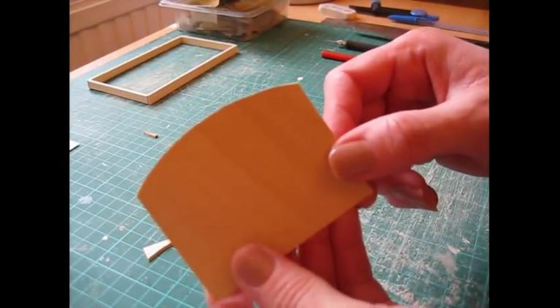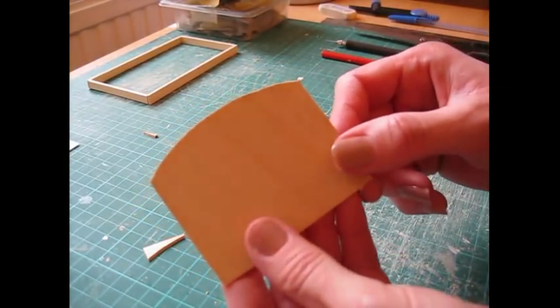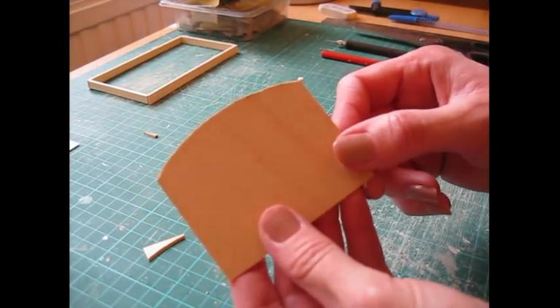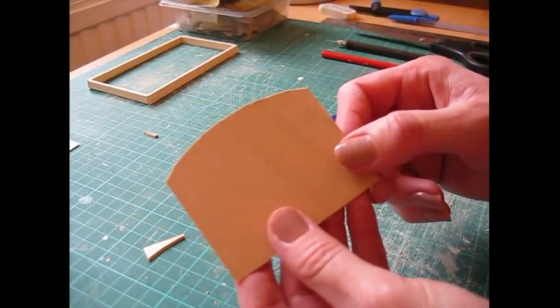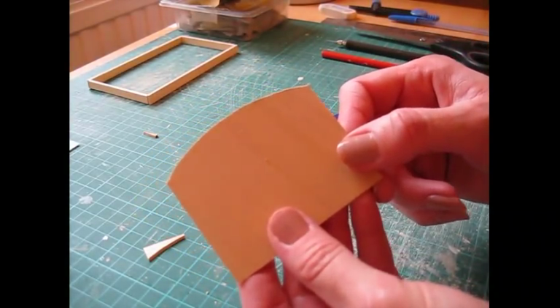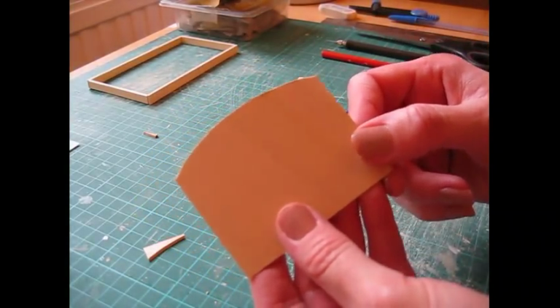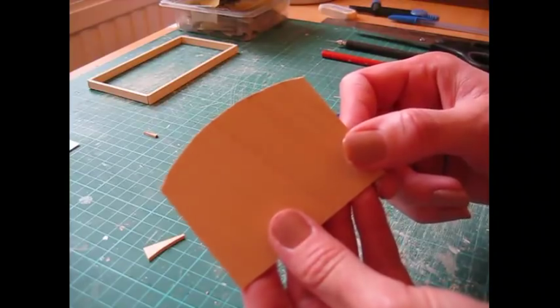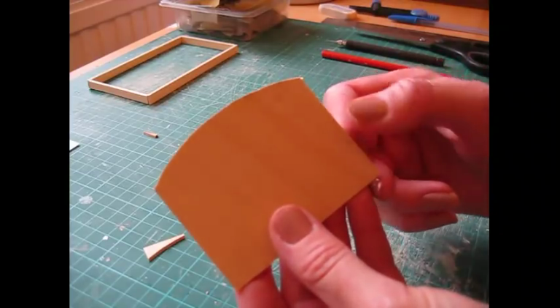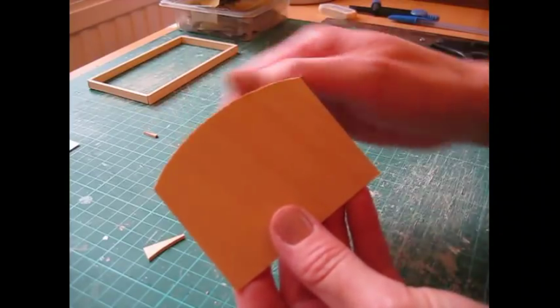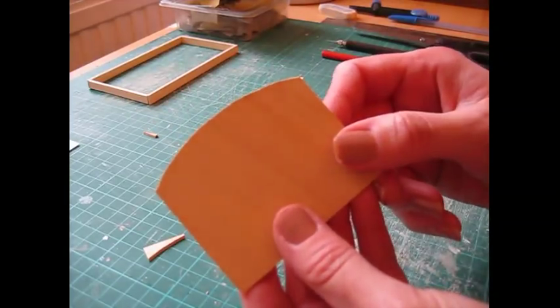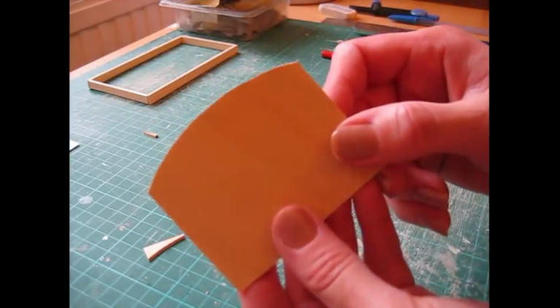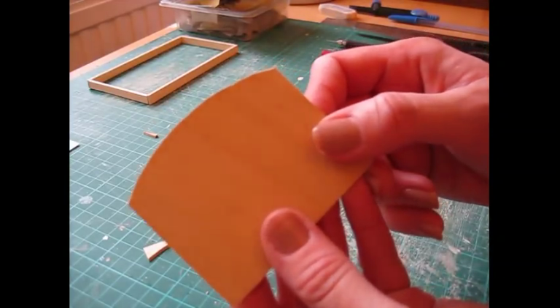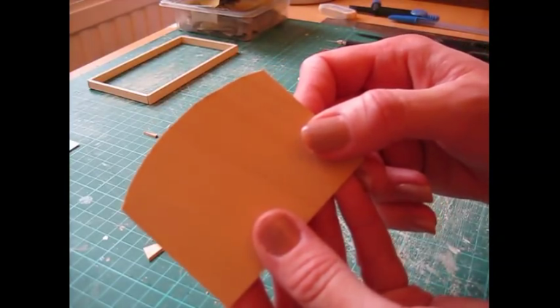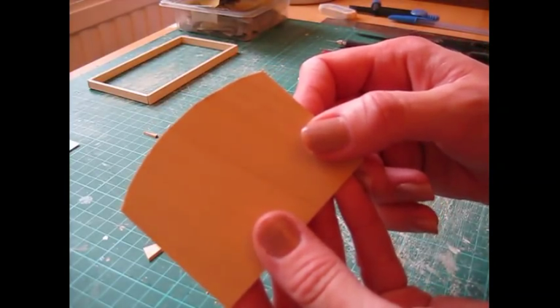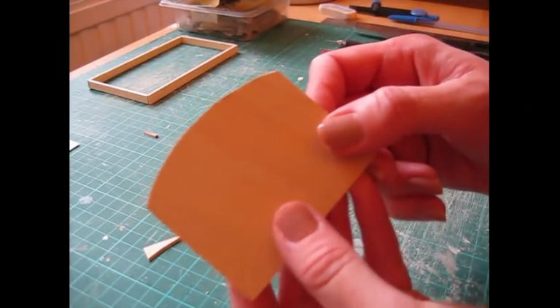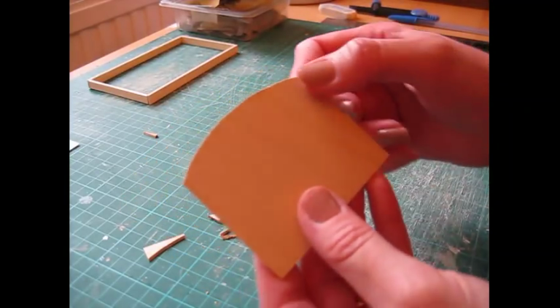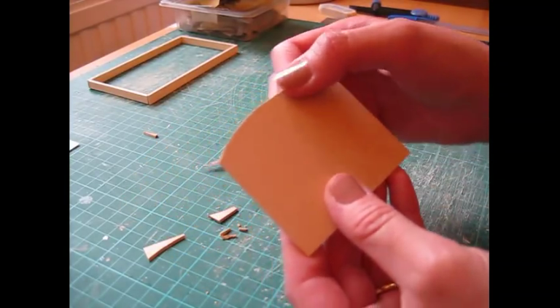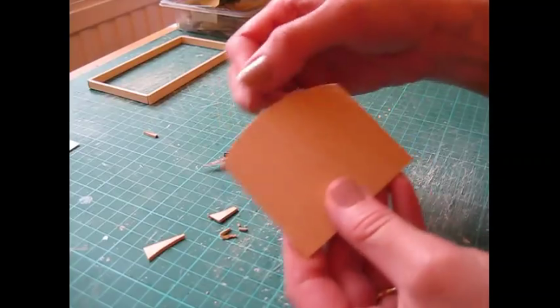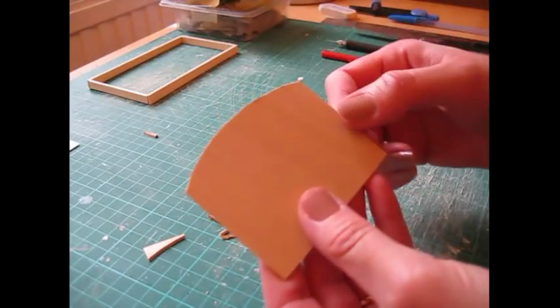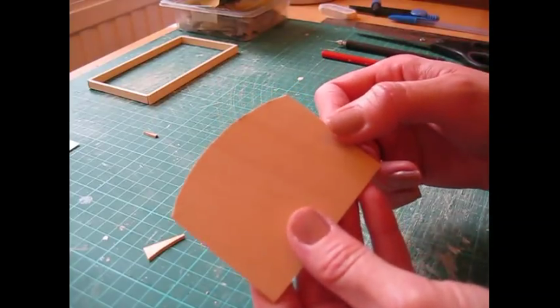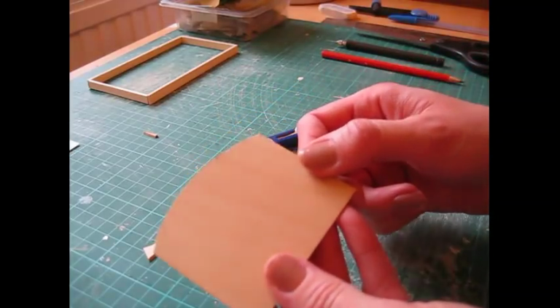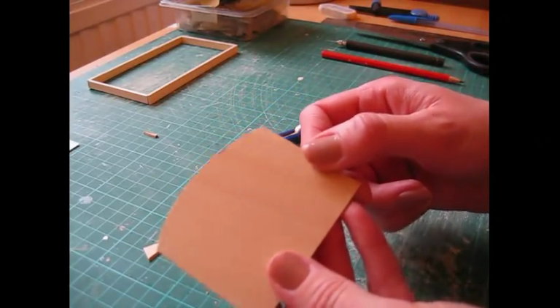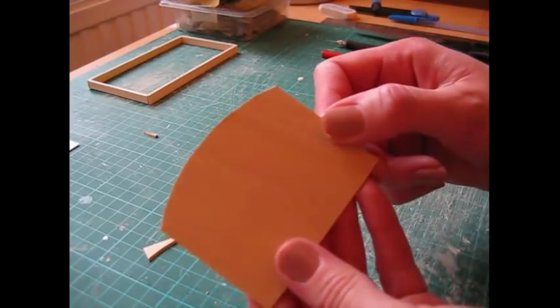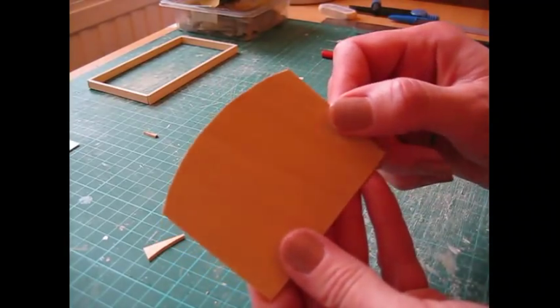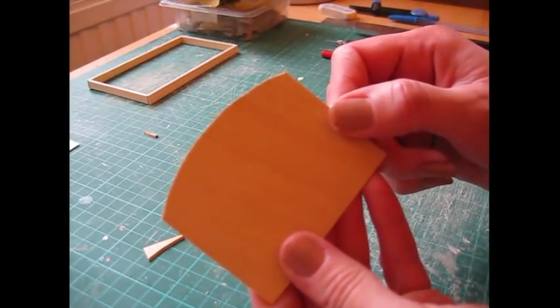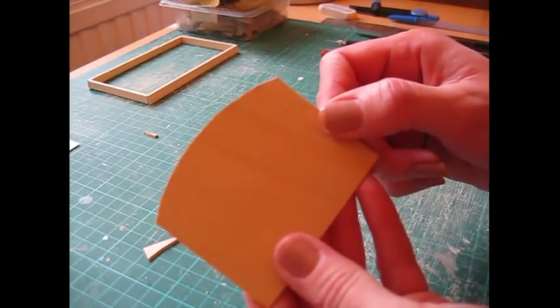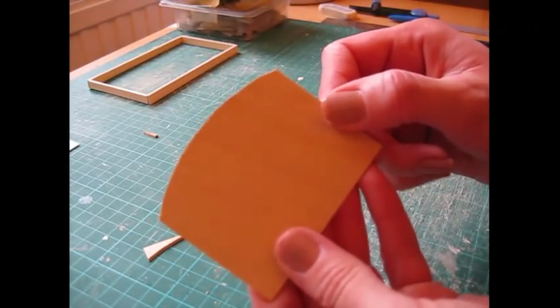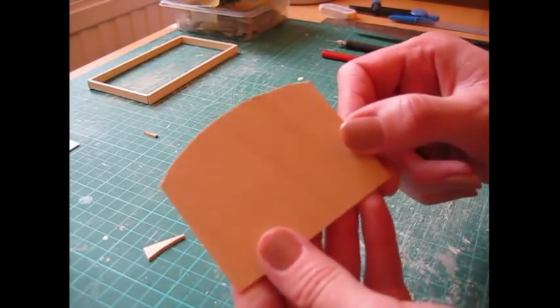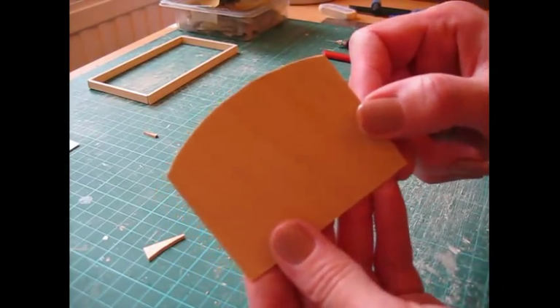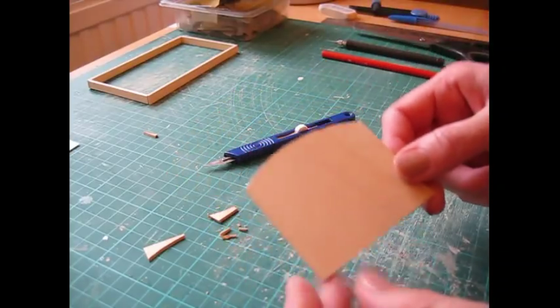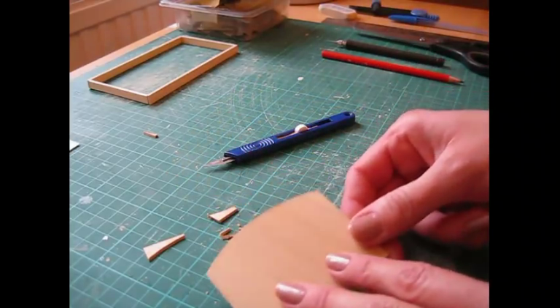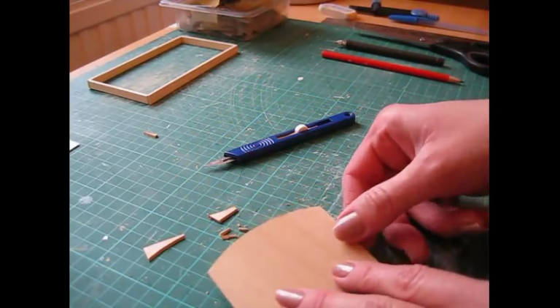Do that same process on the footboard using your same template. We're not going to shape them yet because we'll do that once we've attached the moulding, and then we can move on to the next stage.